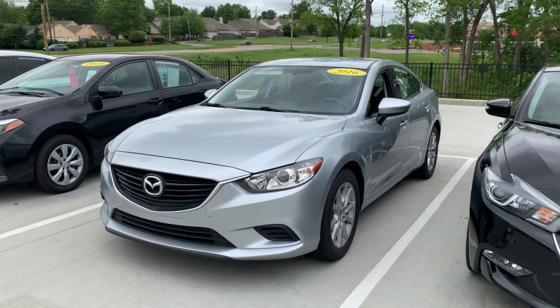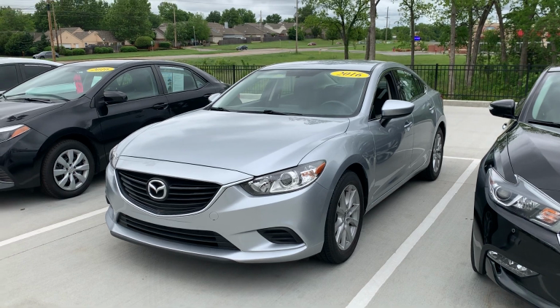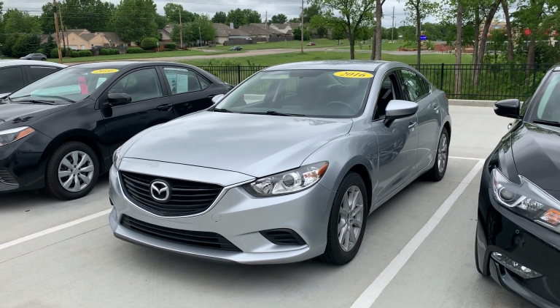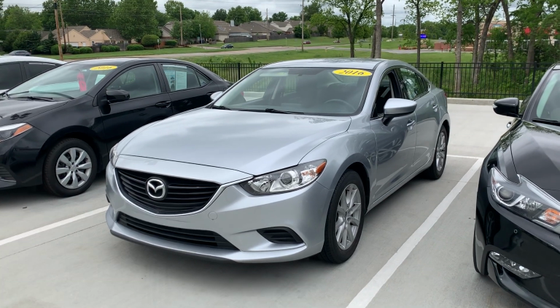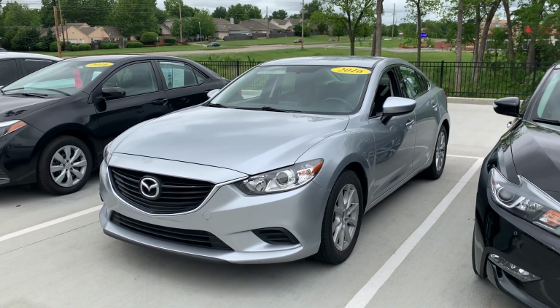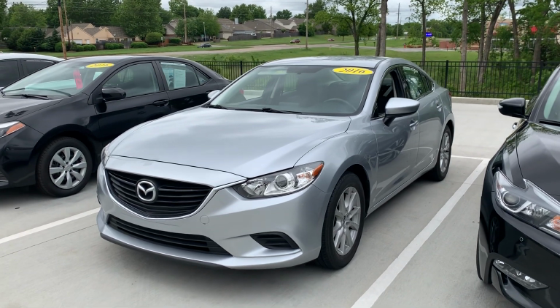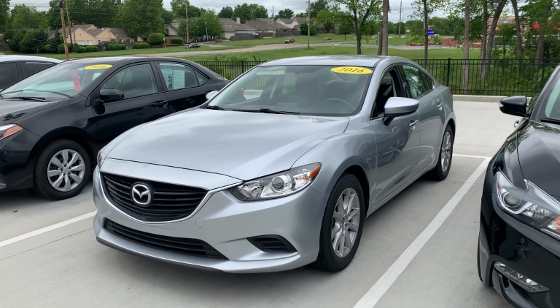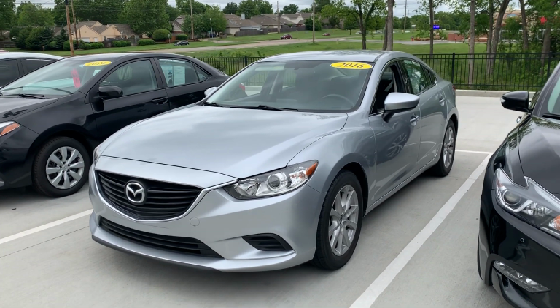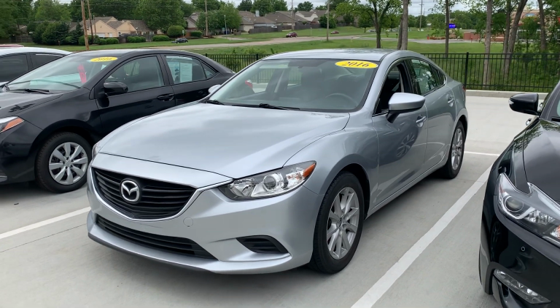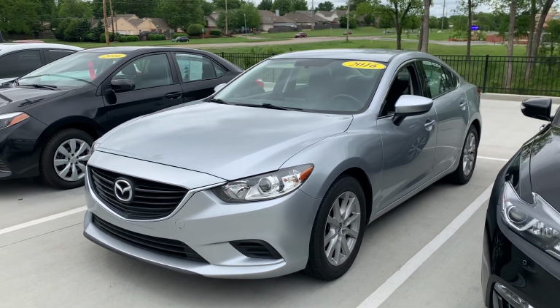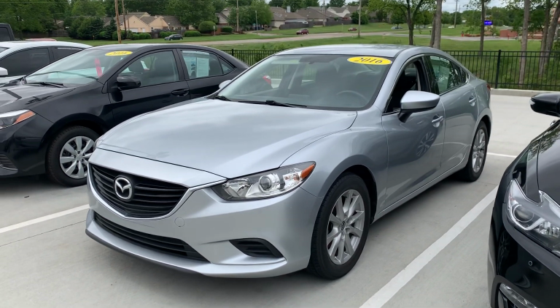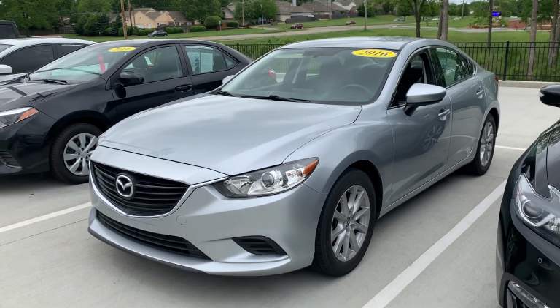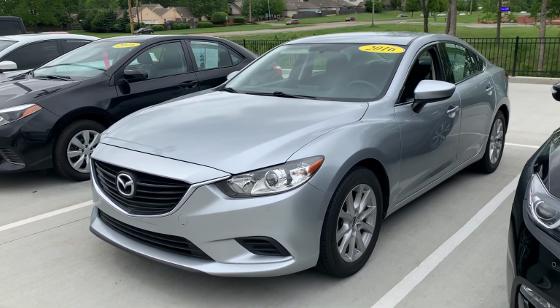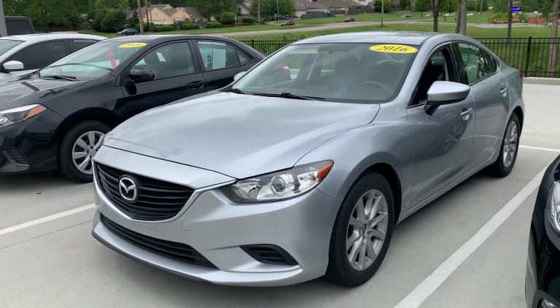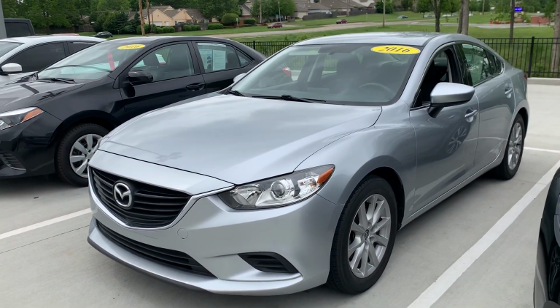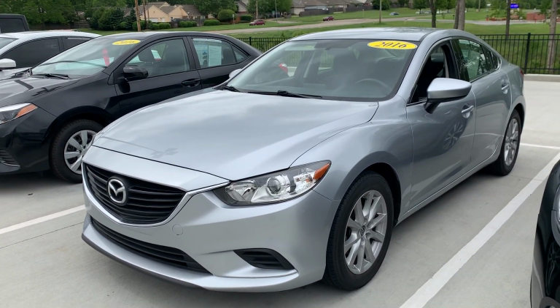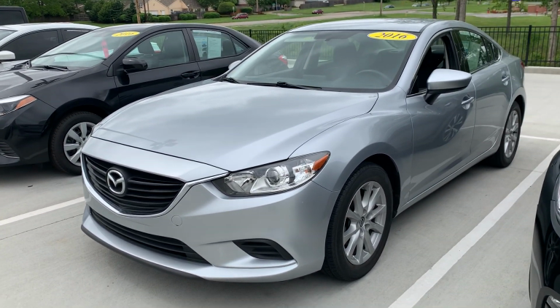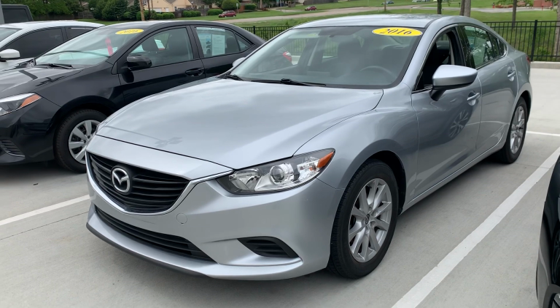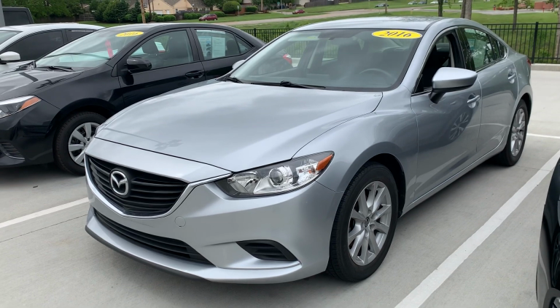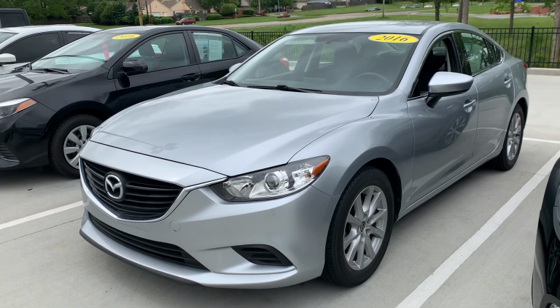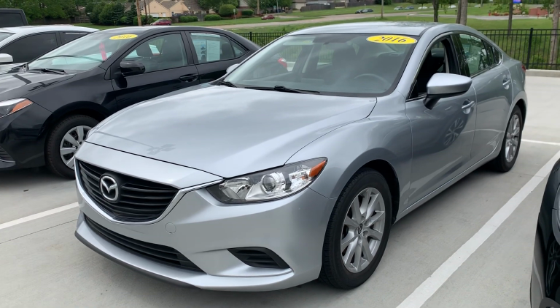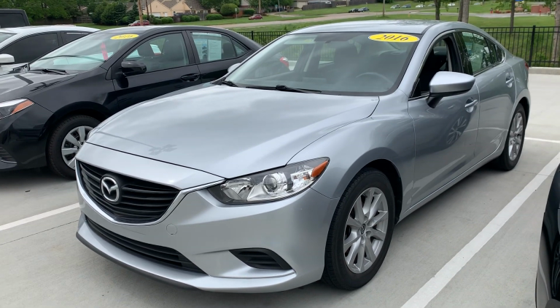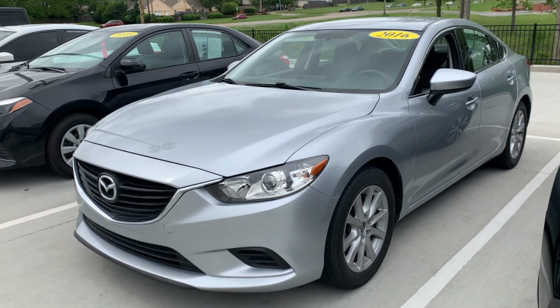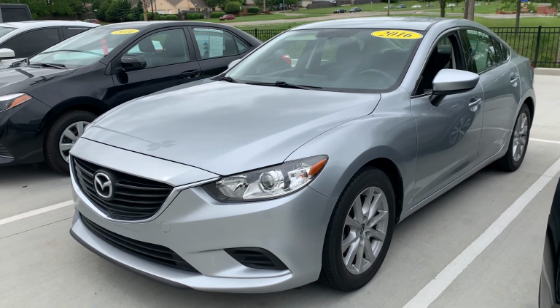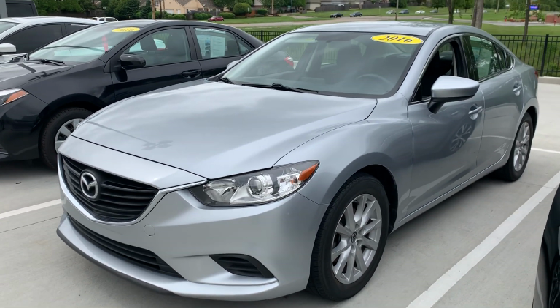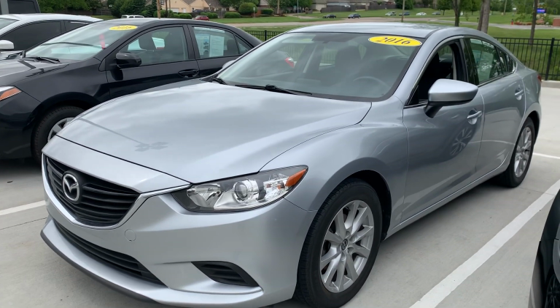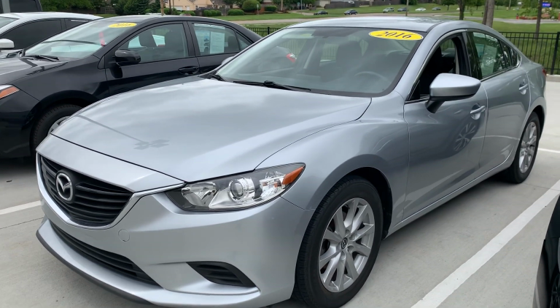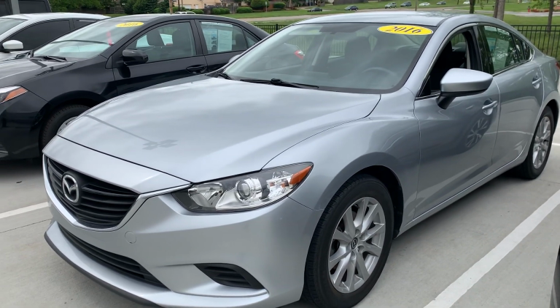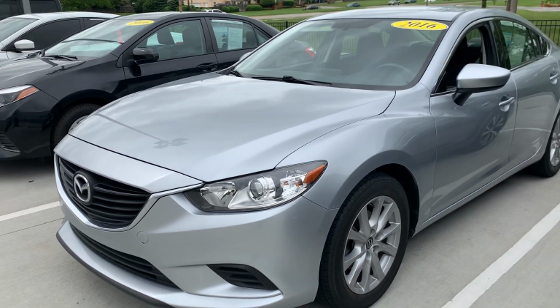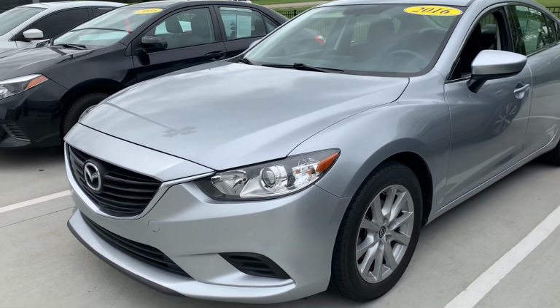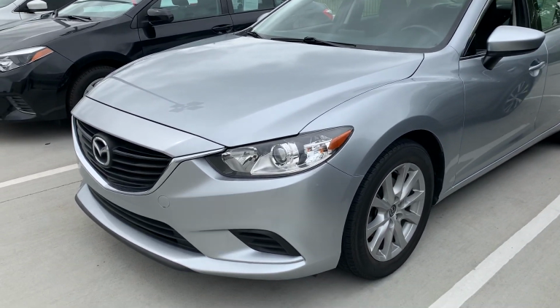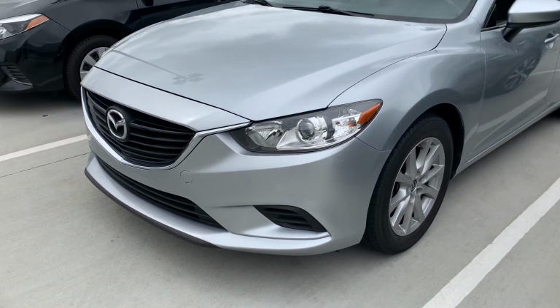Hey Philip, Jose here at Jackie Cooper Infinity. I just wanted to do a quick video so you get a better idea of the condition of this Mazda 6 — it's a 2016.